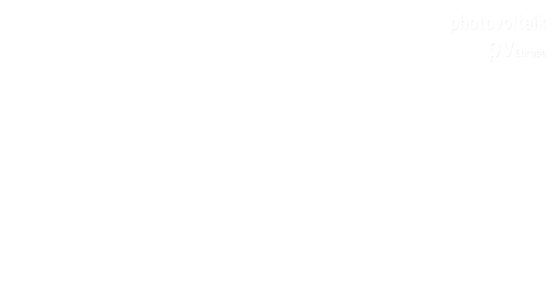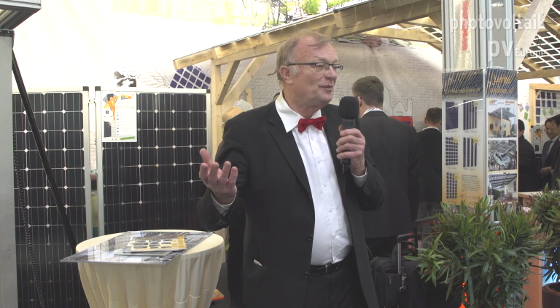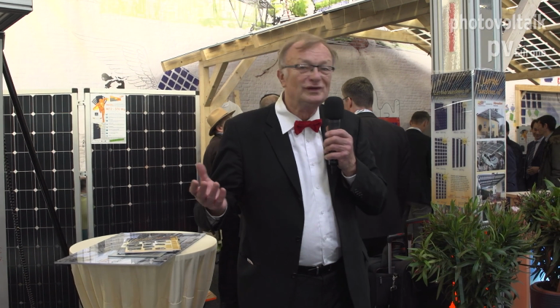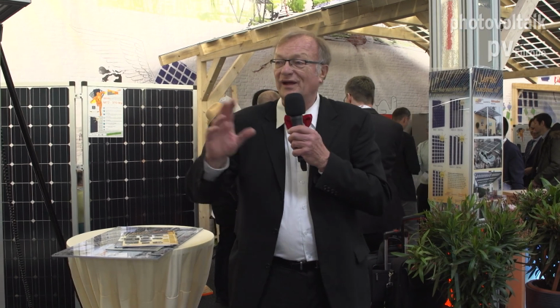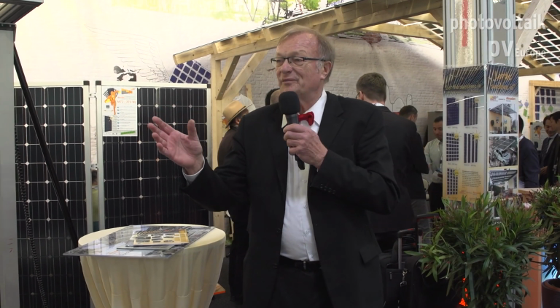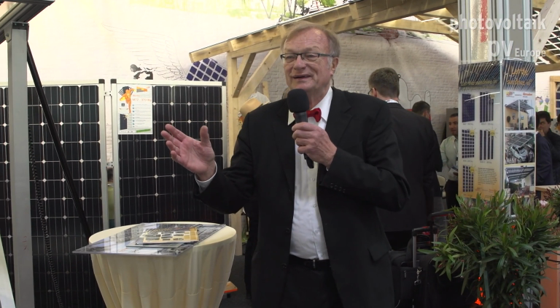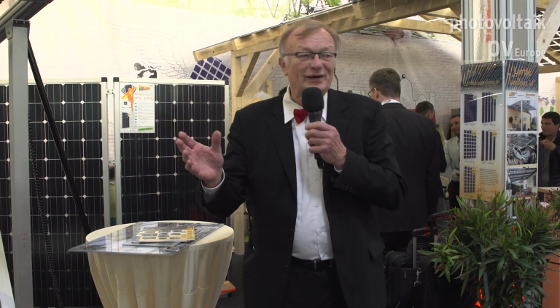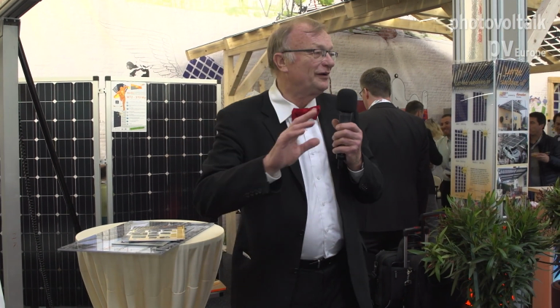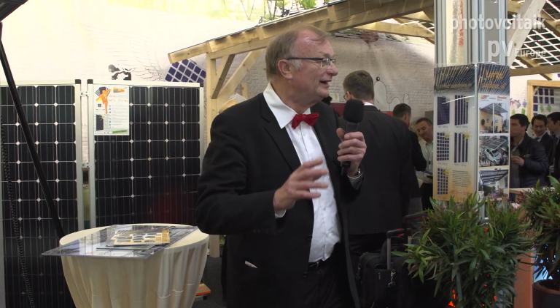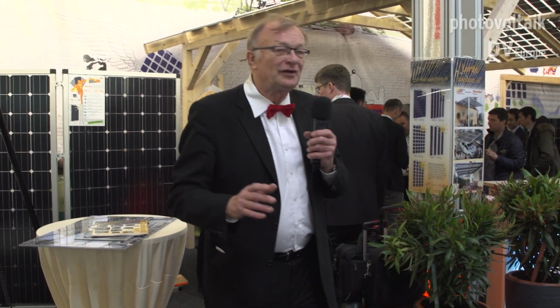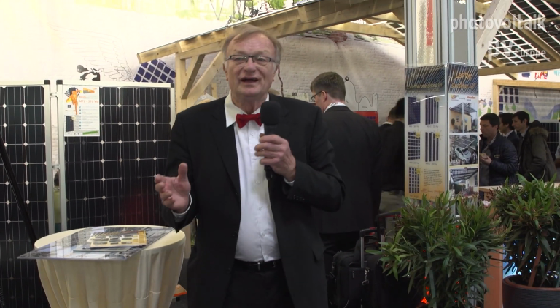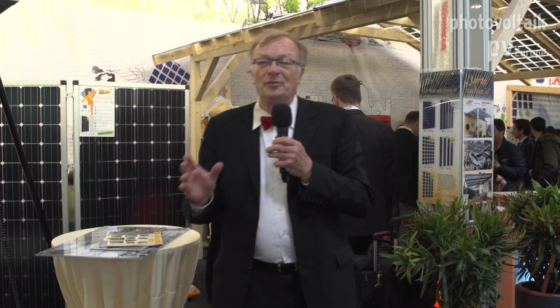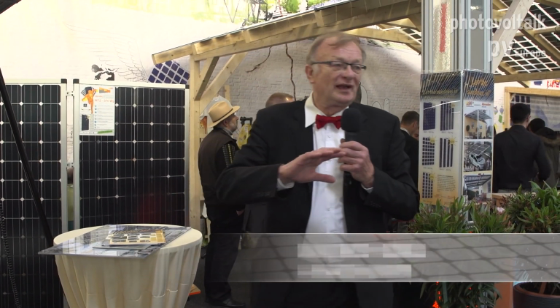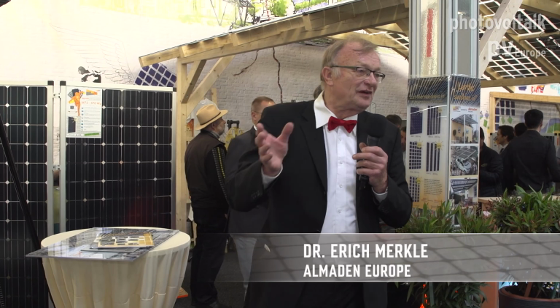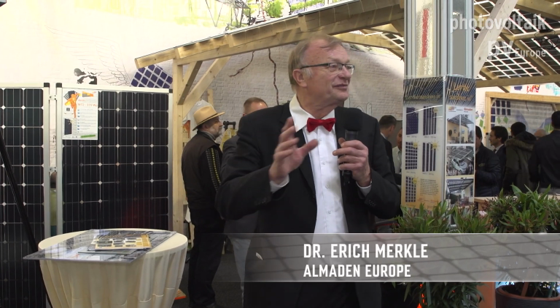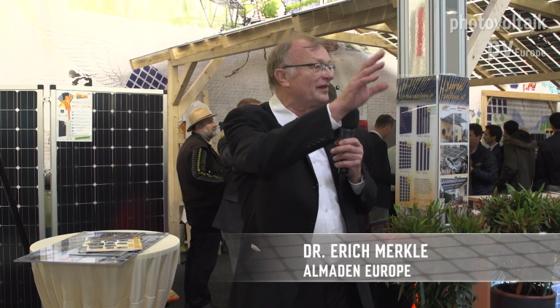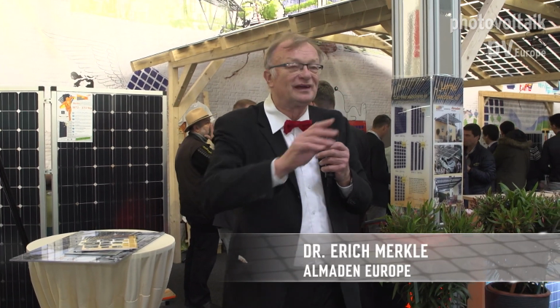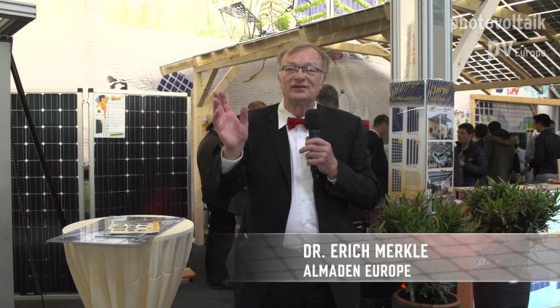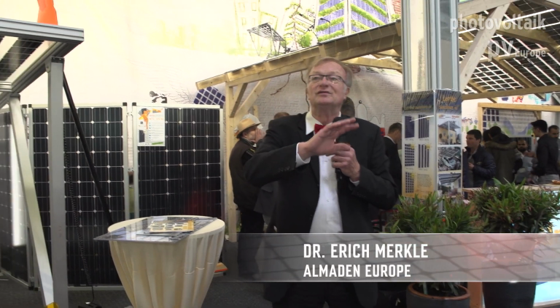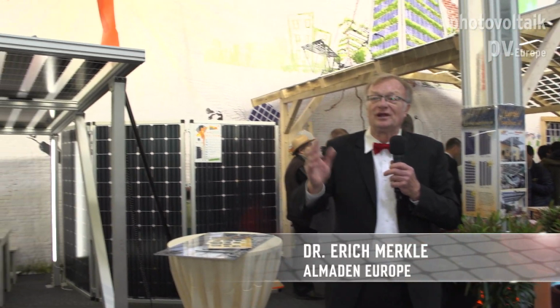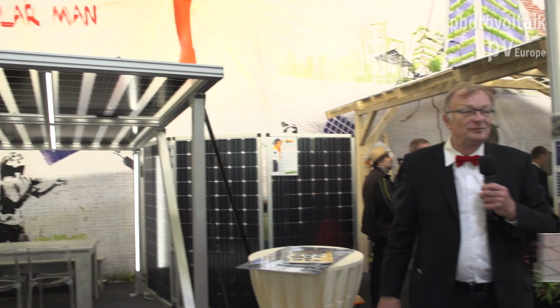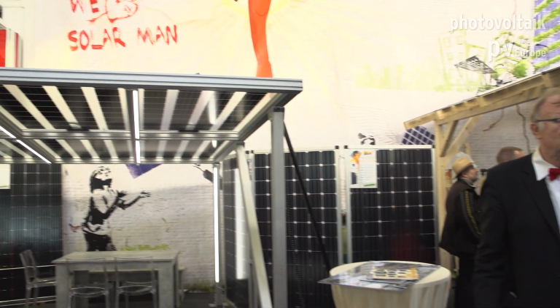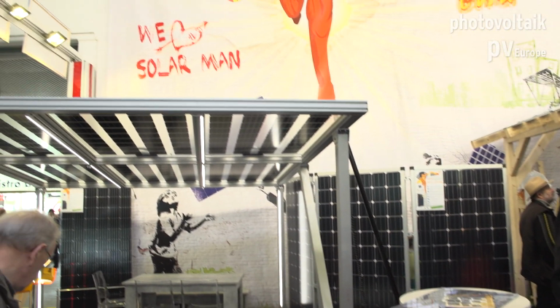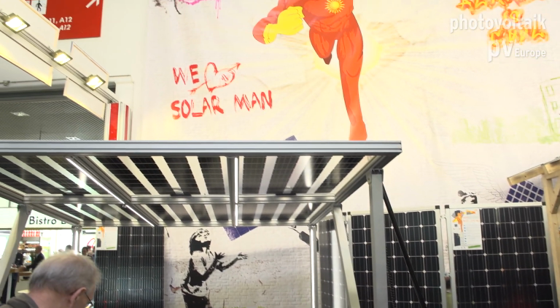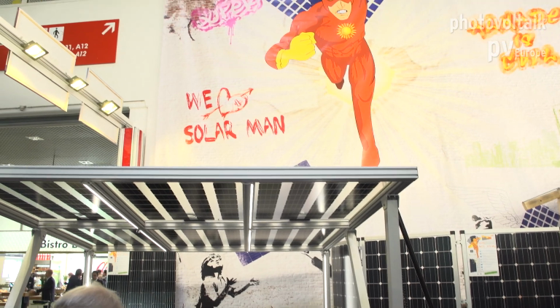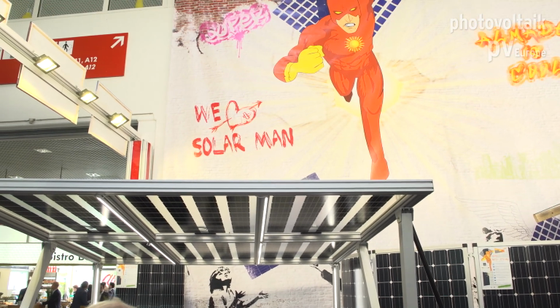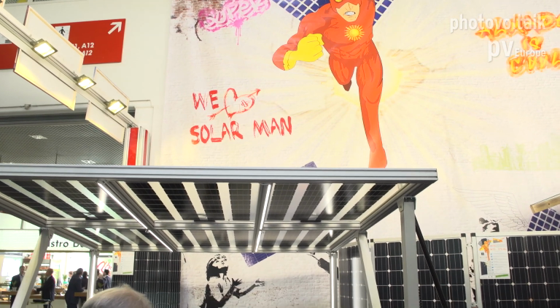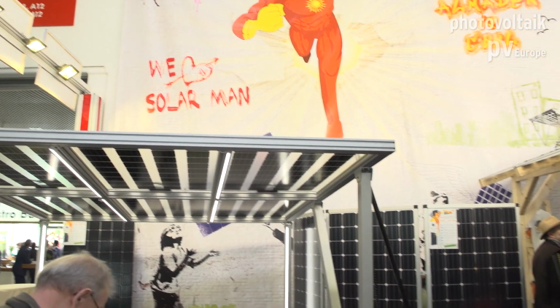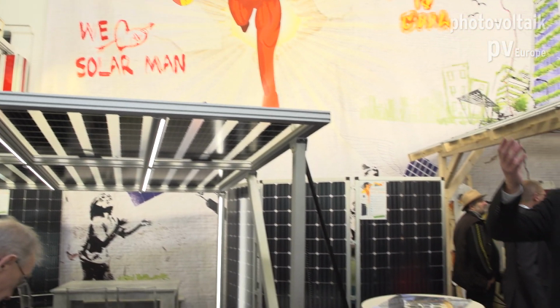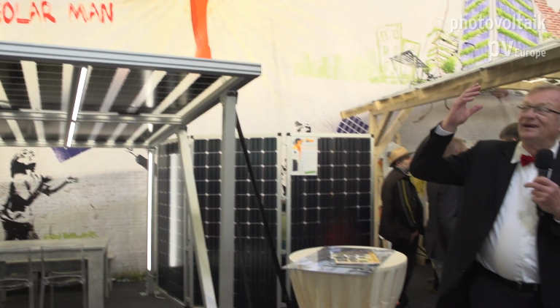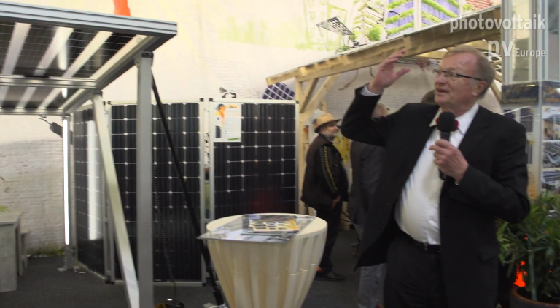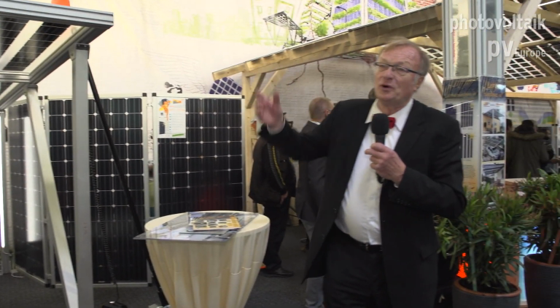Welcome to our booth. Now you see our booth is a little bit different from the others here. They all show similar products. We have different products. We also have a different kind of booth.